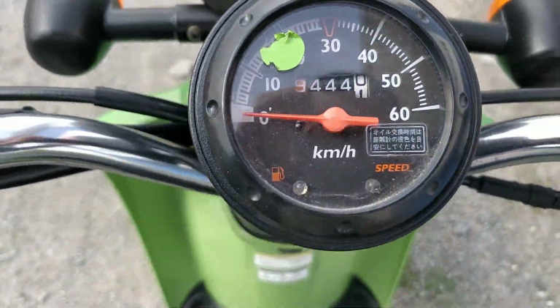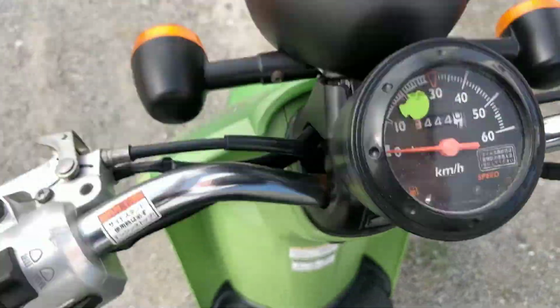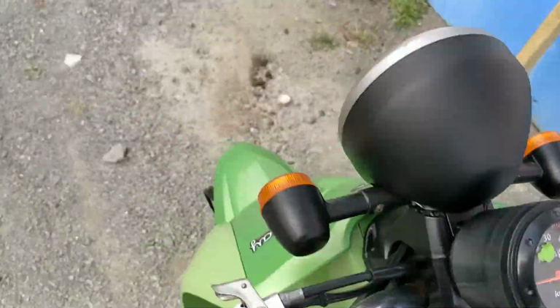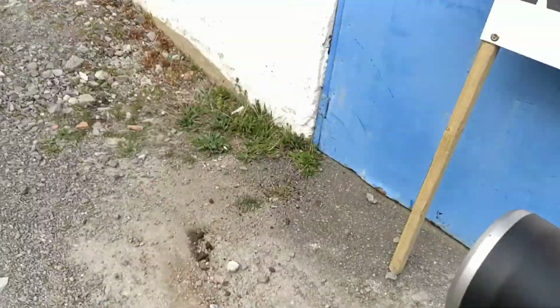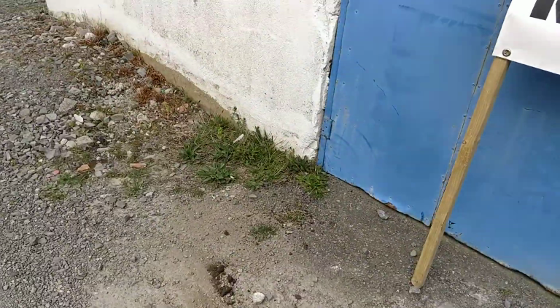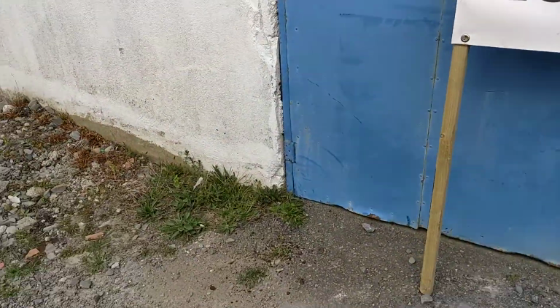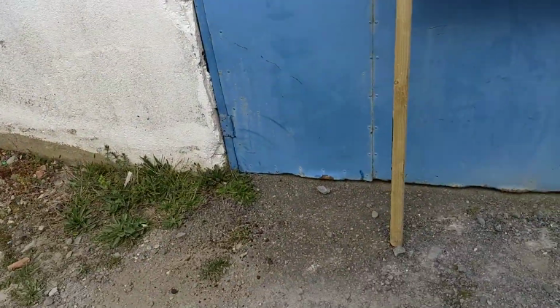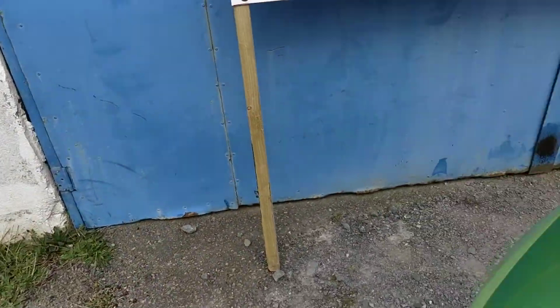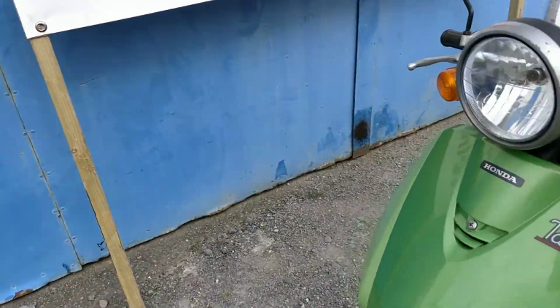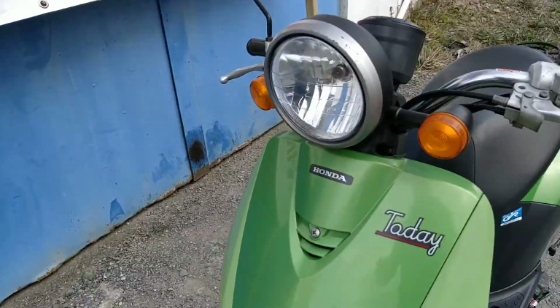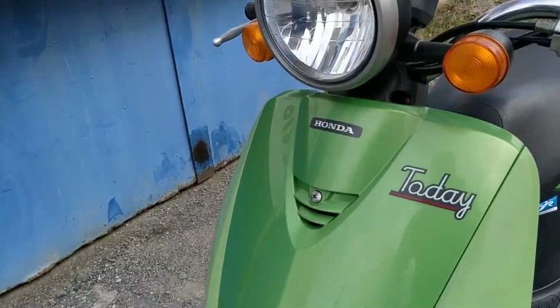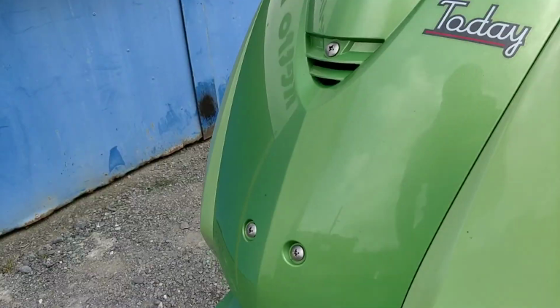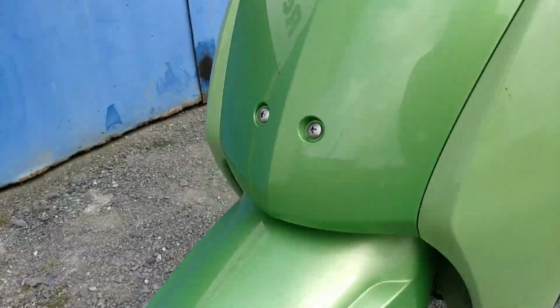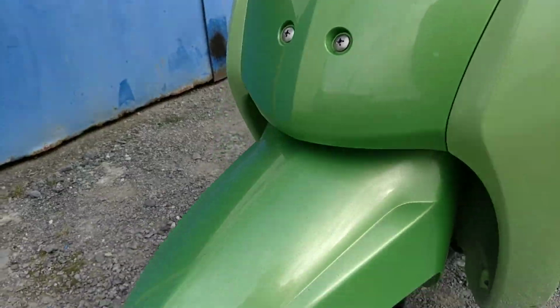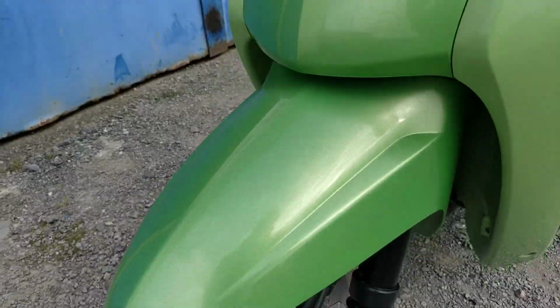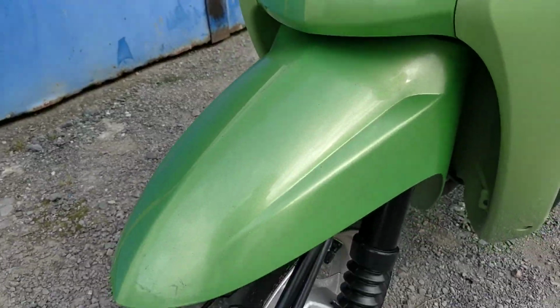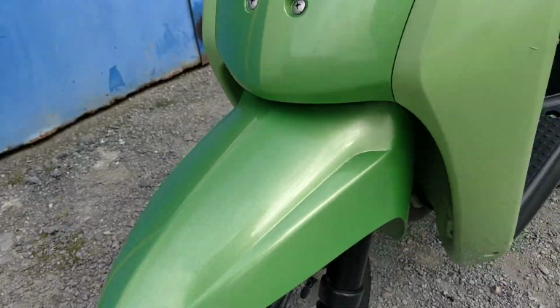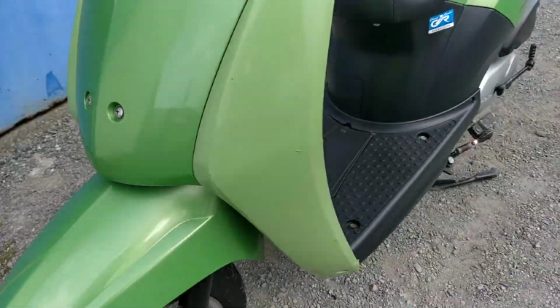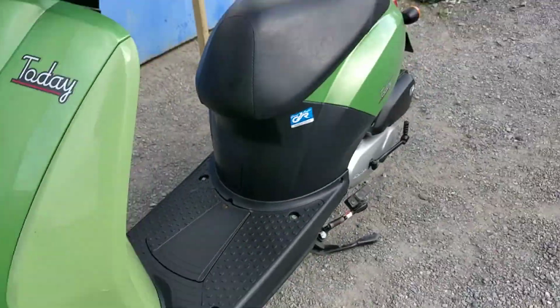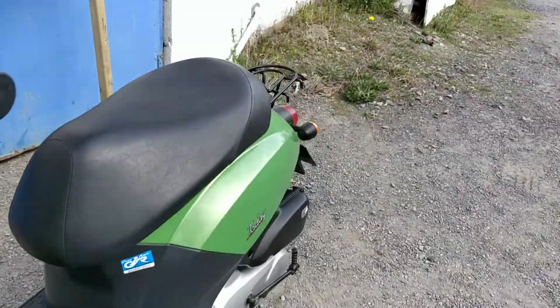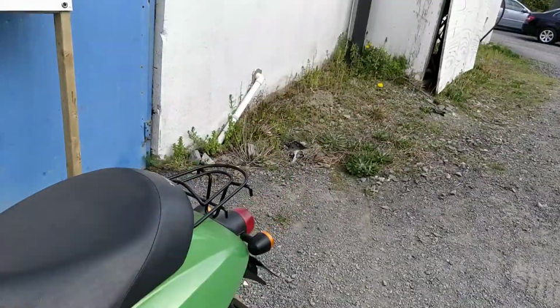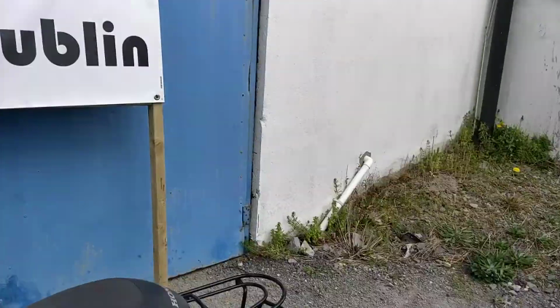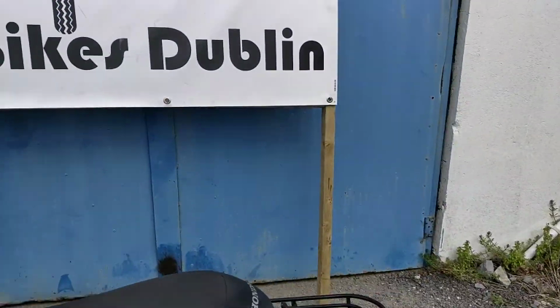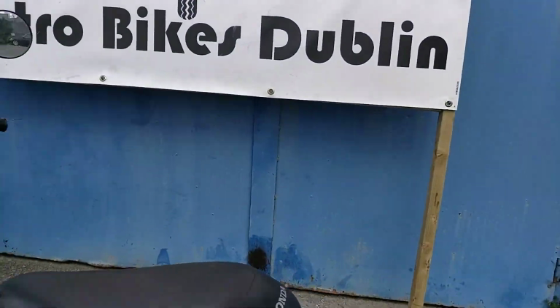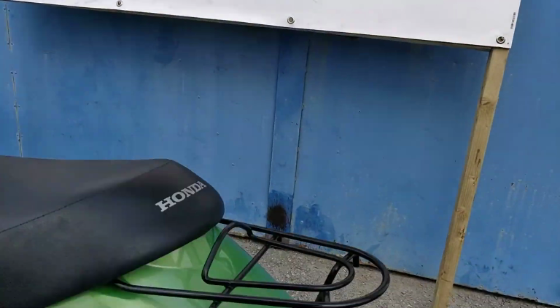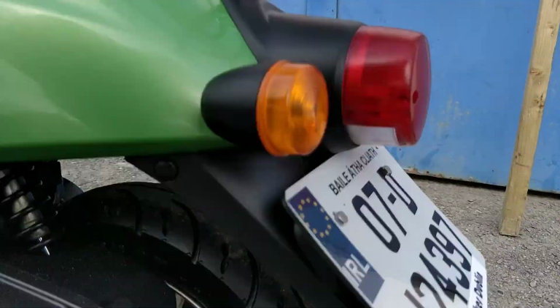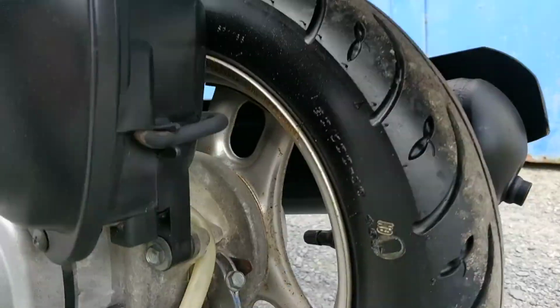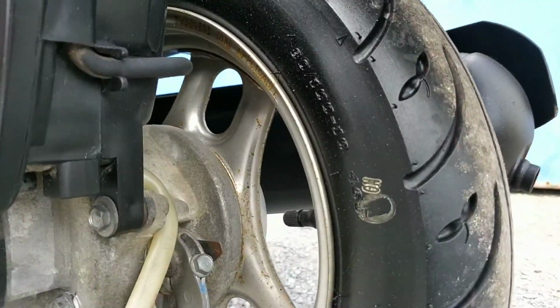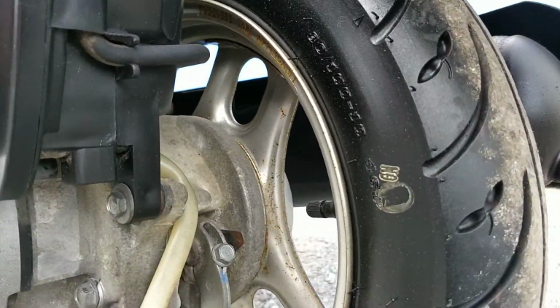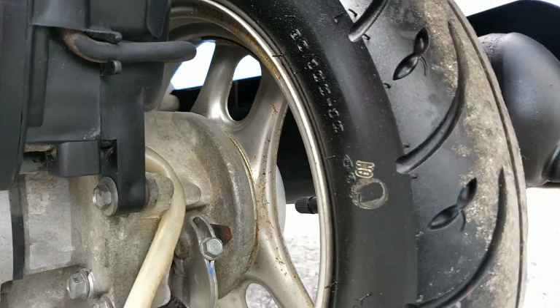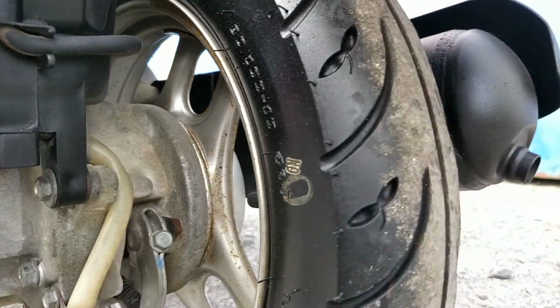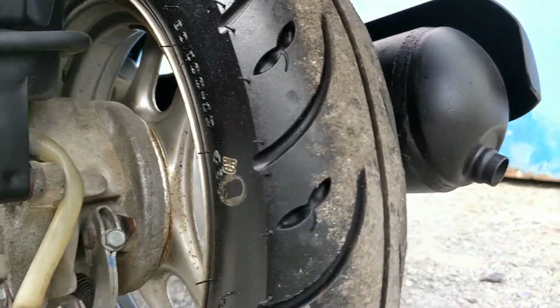The bike has only 9,444 kilometres on it, and the front again looks very nice. I forgot to show the rear tyre — the rear tyre is in very good condition also.